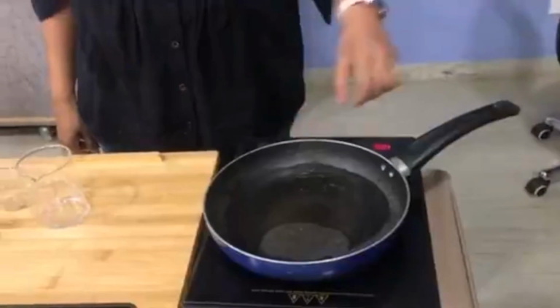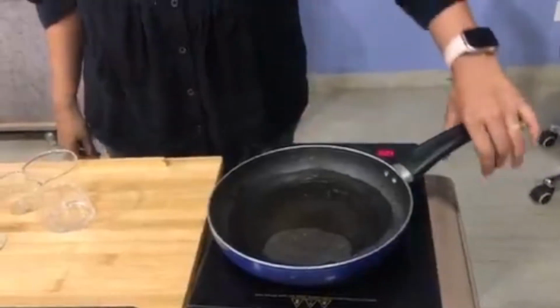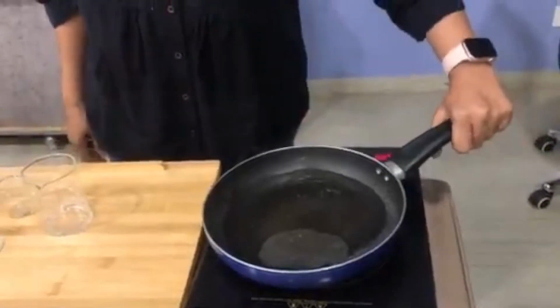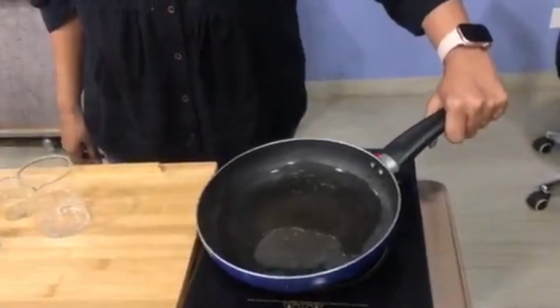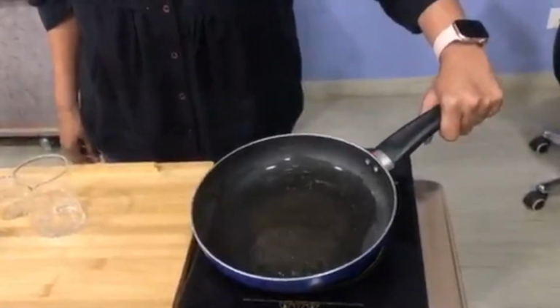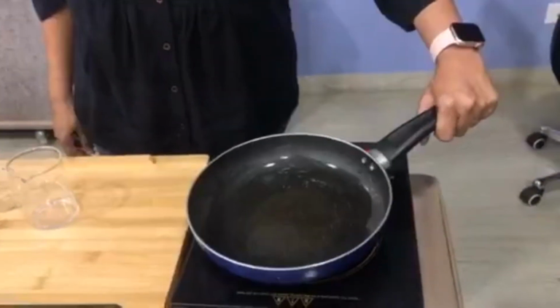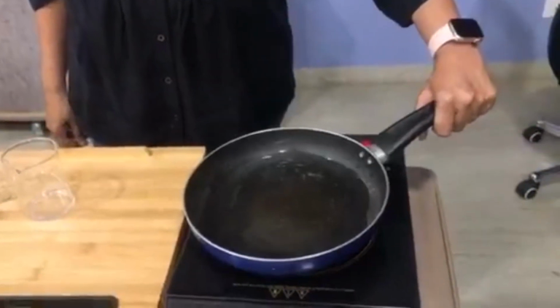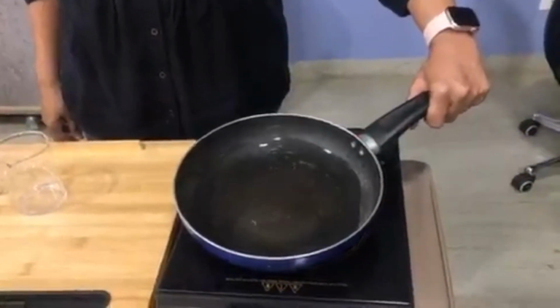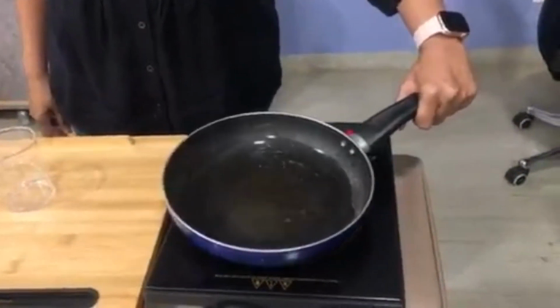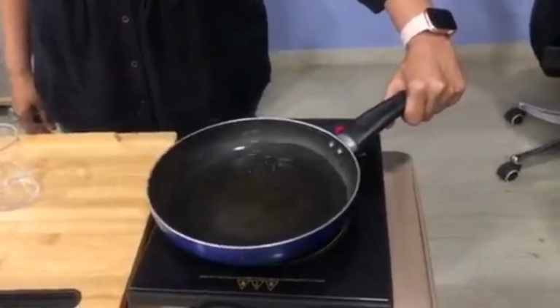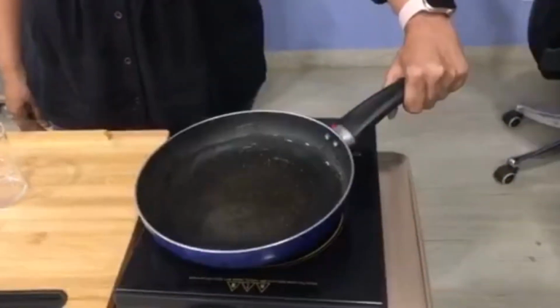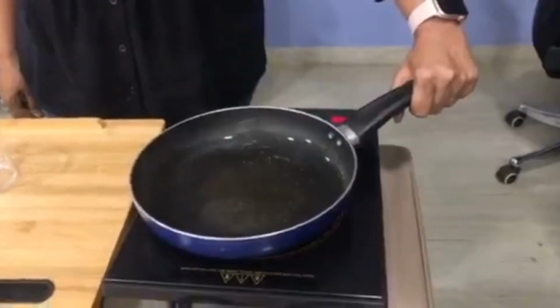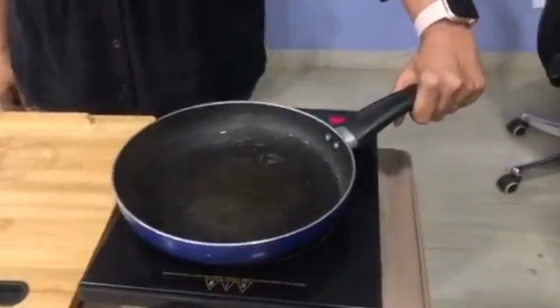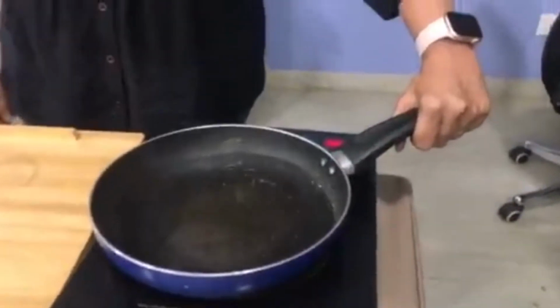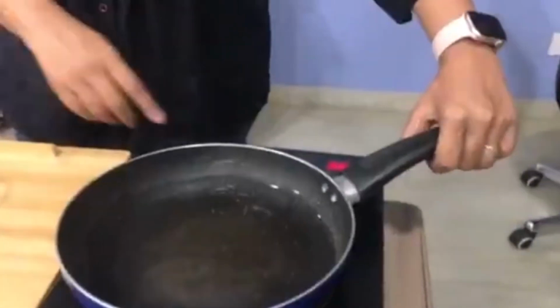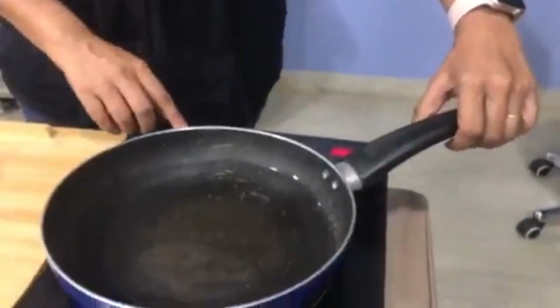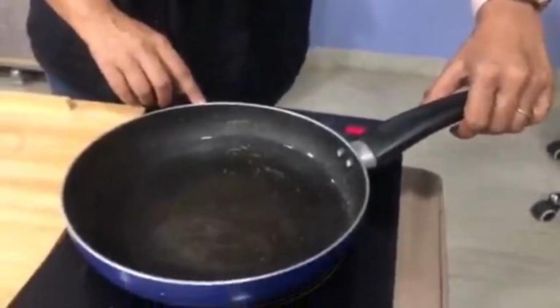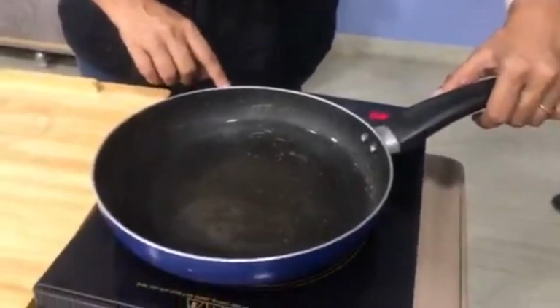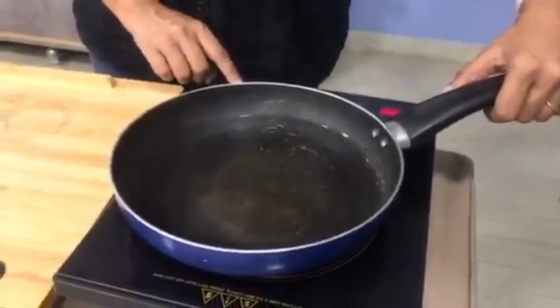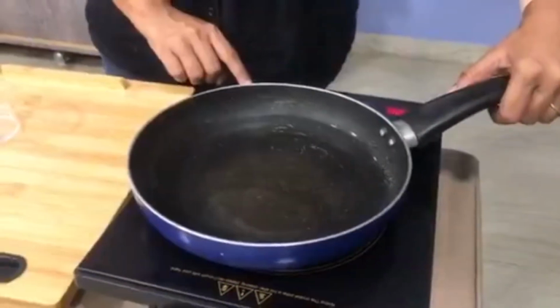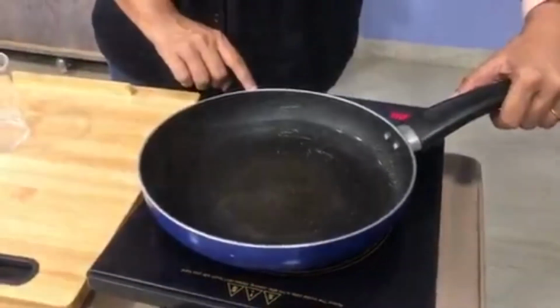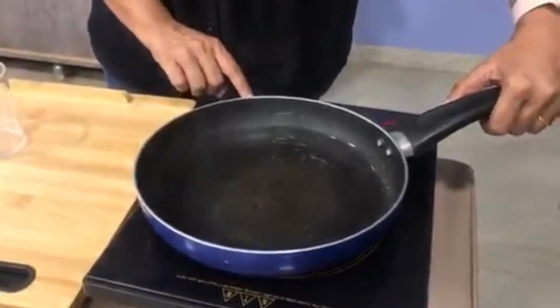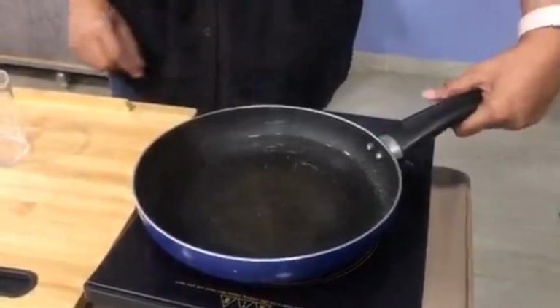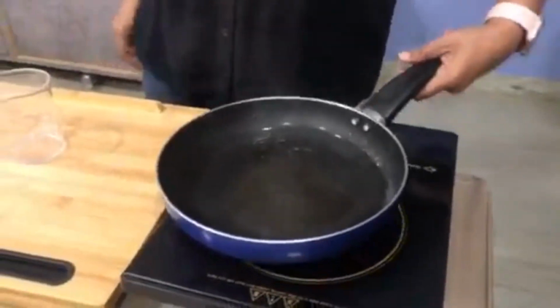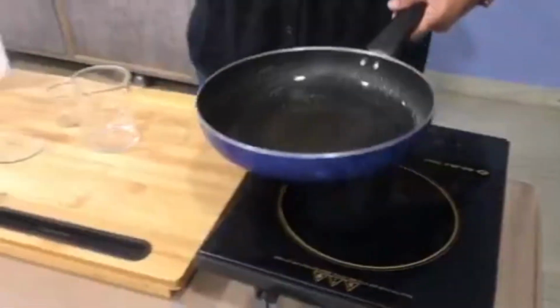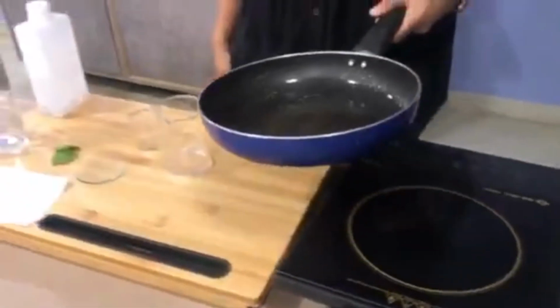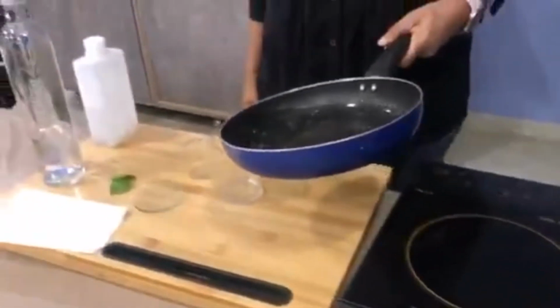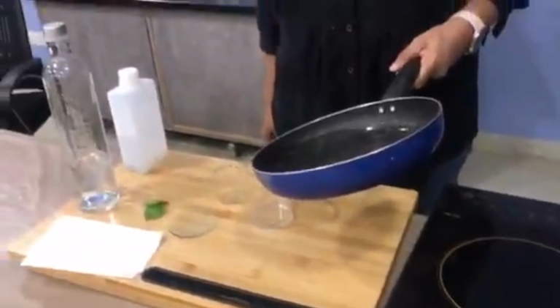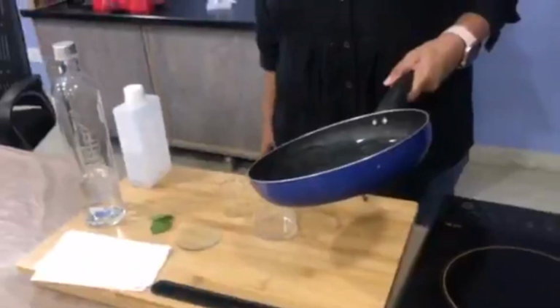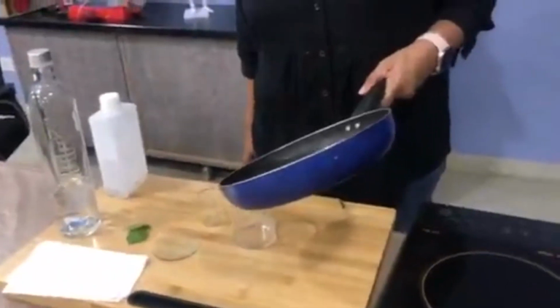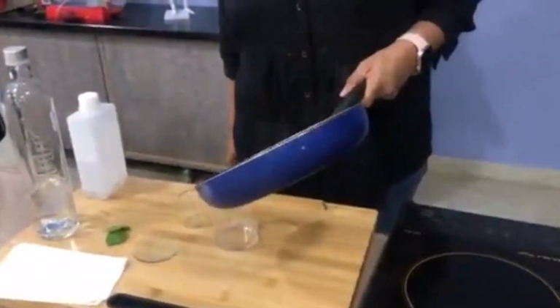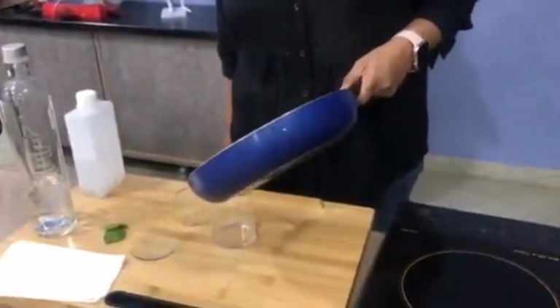As you can see, the water has heated up quite quickly. So let's switch off the stove and pour this water into the big beaker.